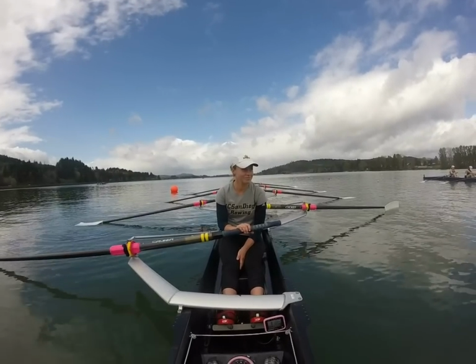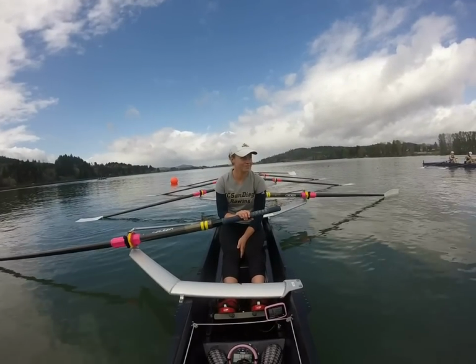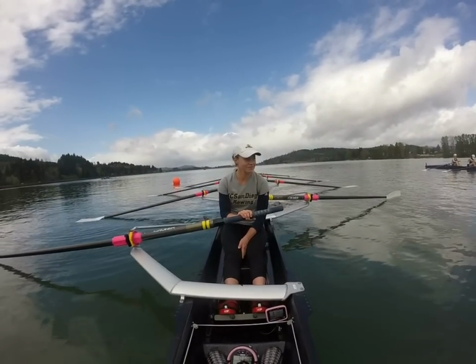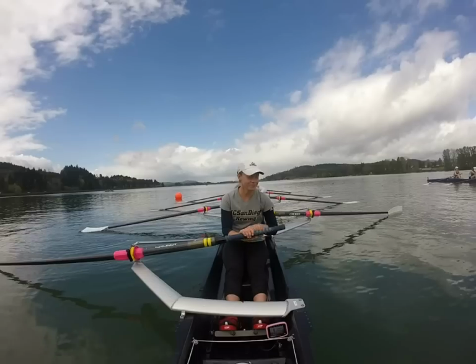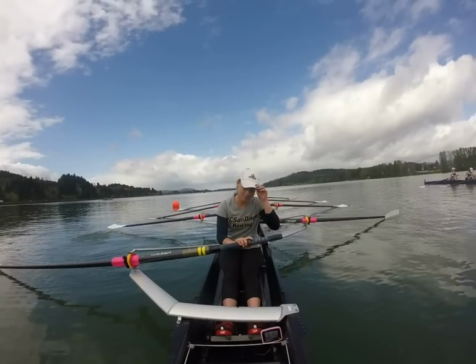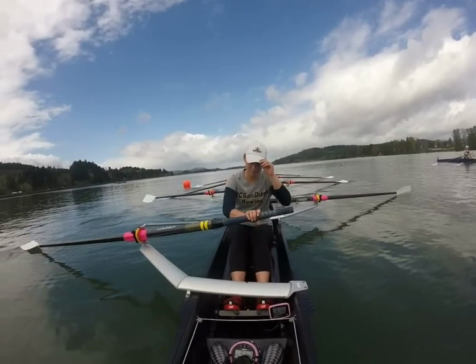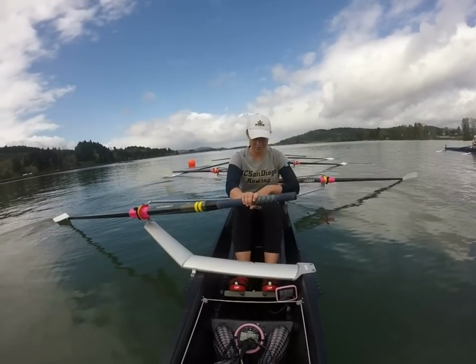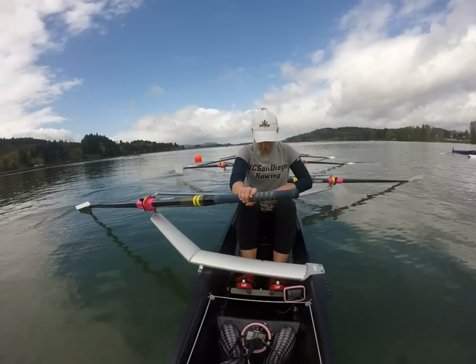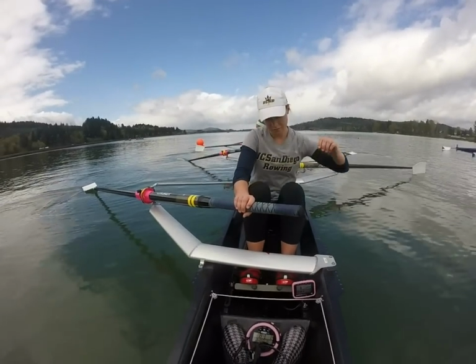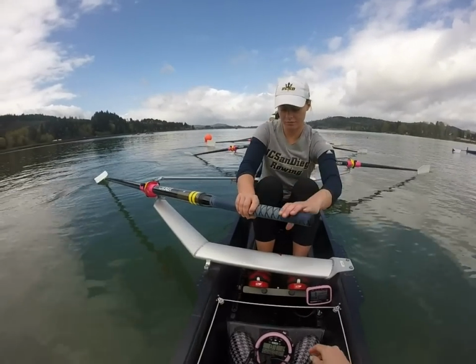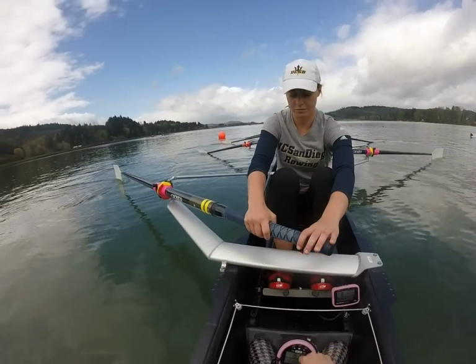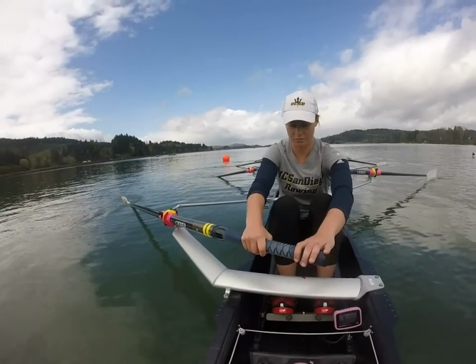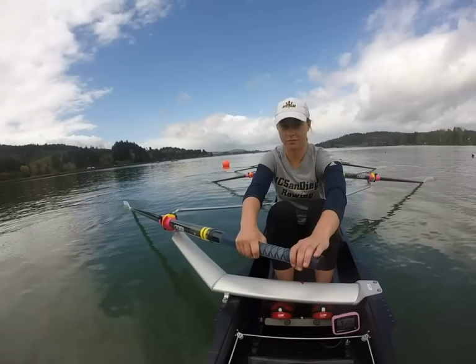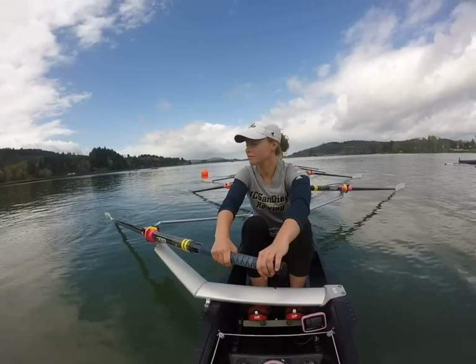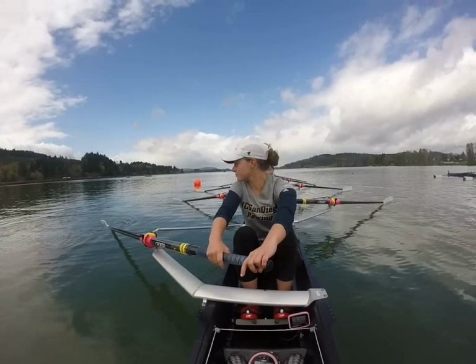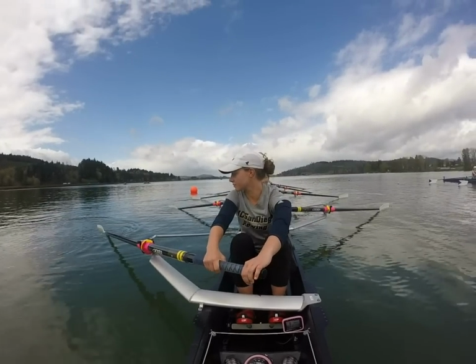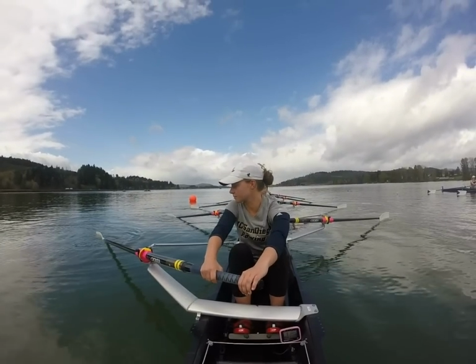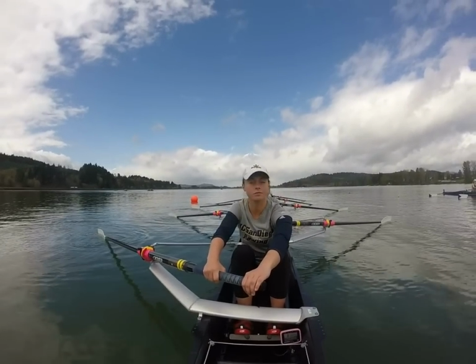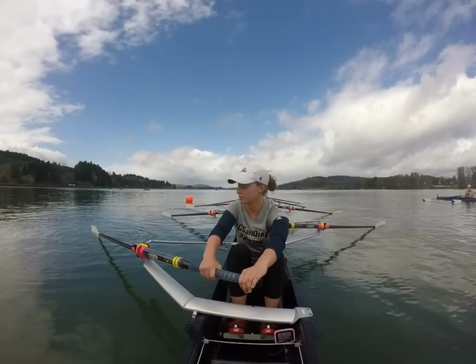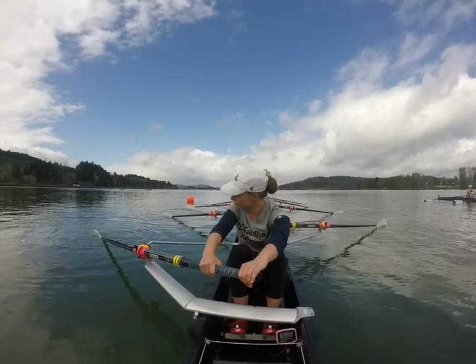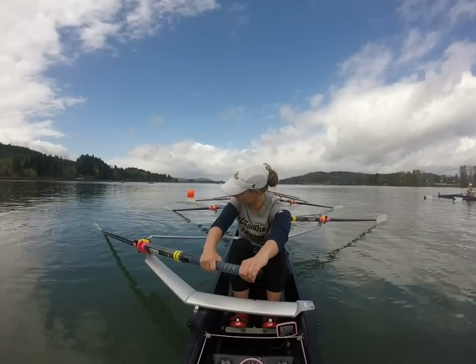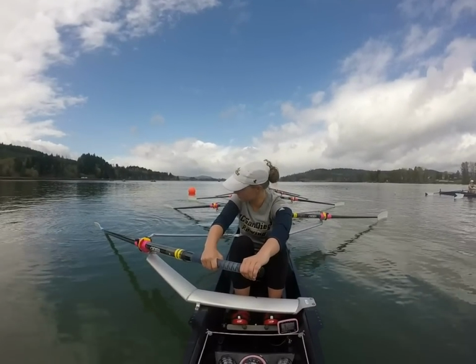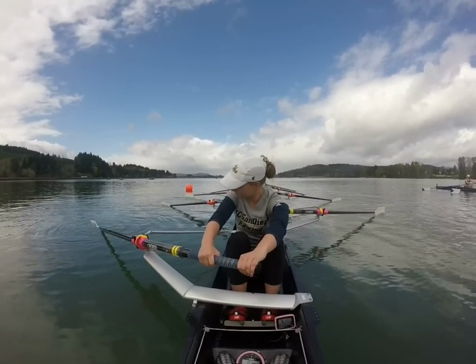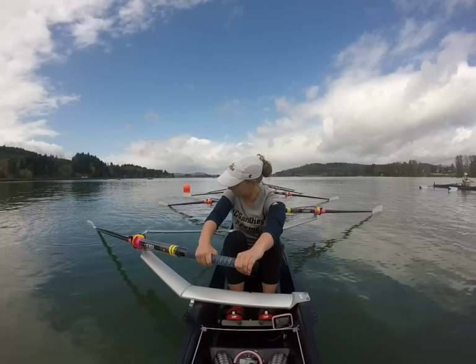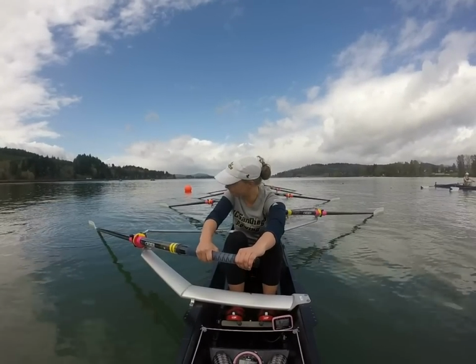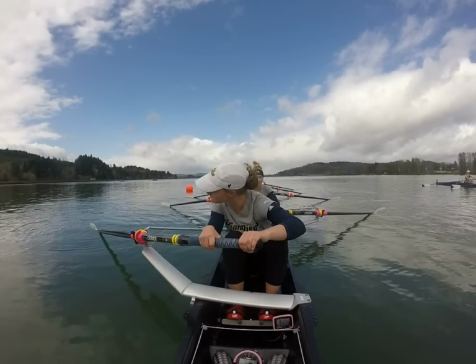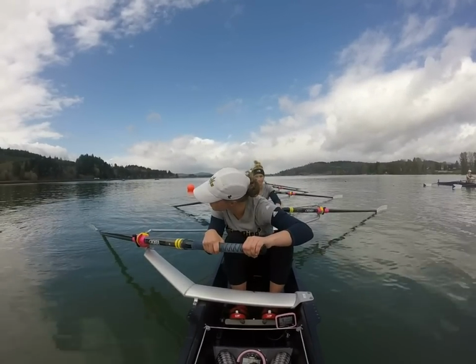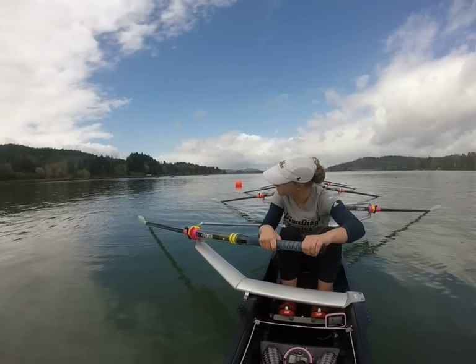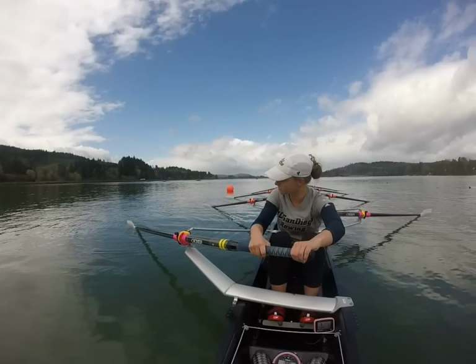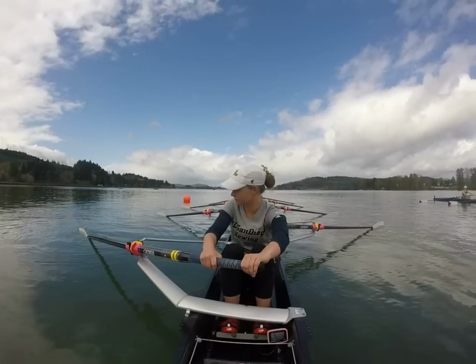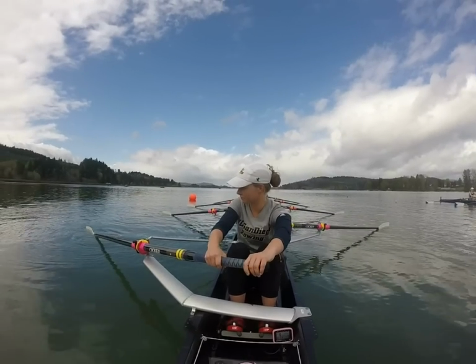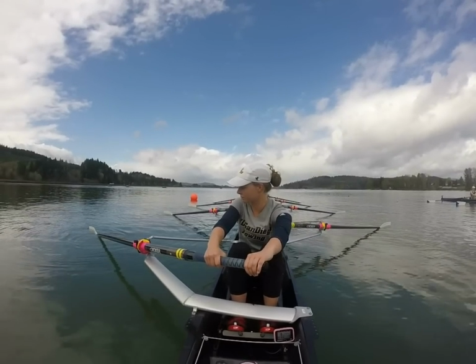Let's set it up. Sit, ready? Alright, here we go. Deep breath, legs buried. Buried in. All eight buried. Sit up, sit up.